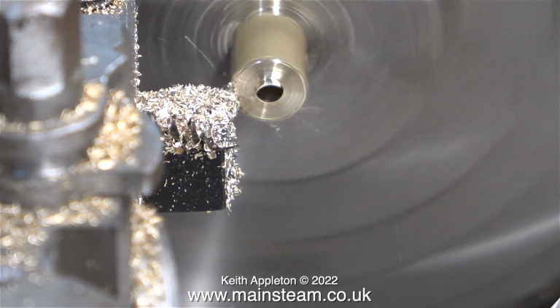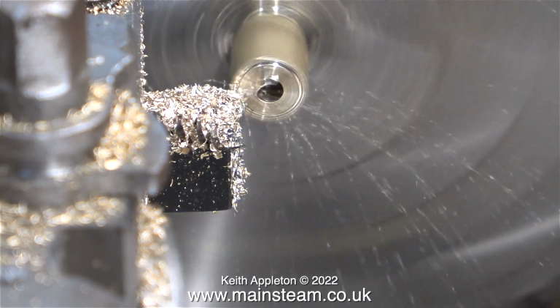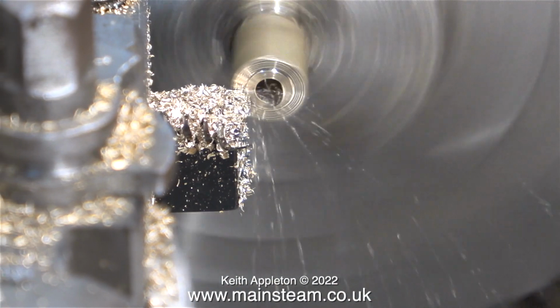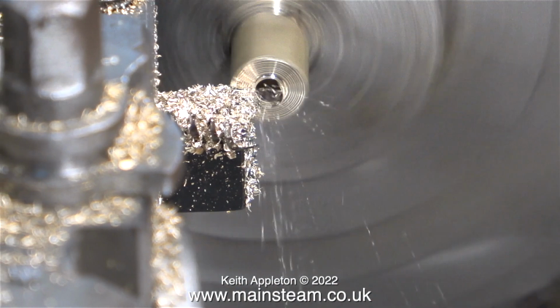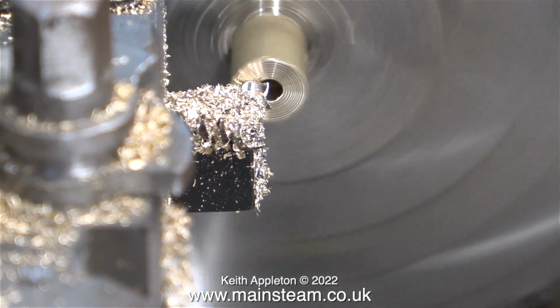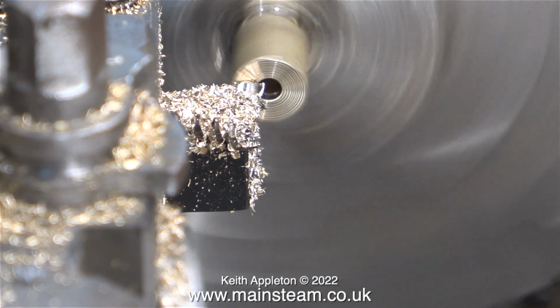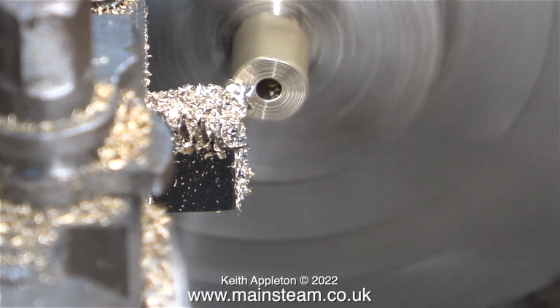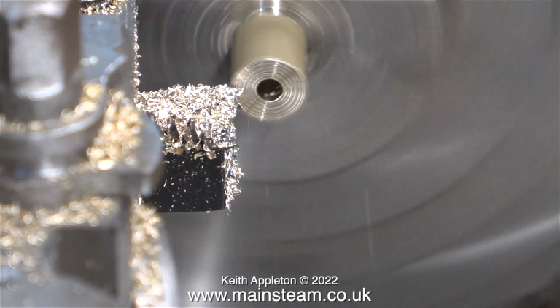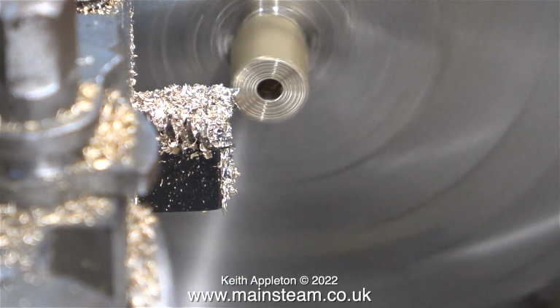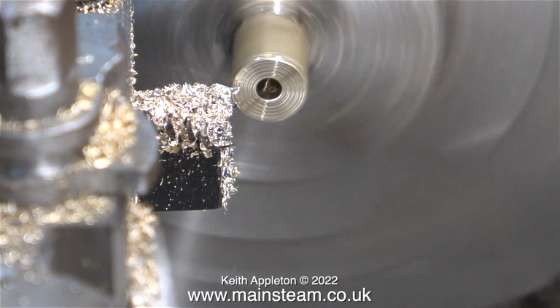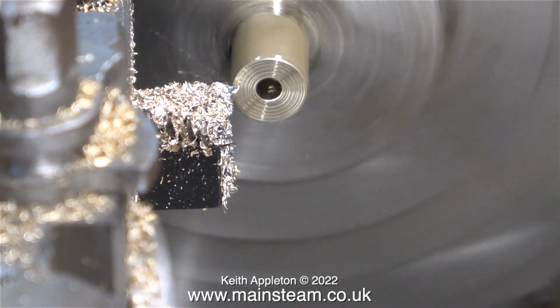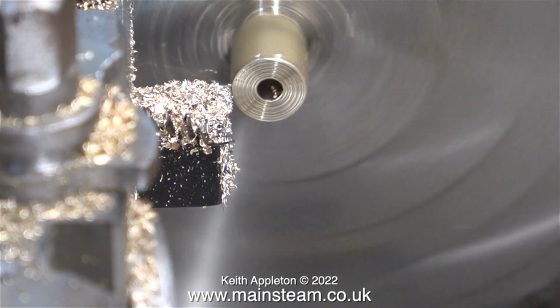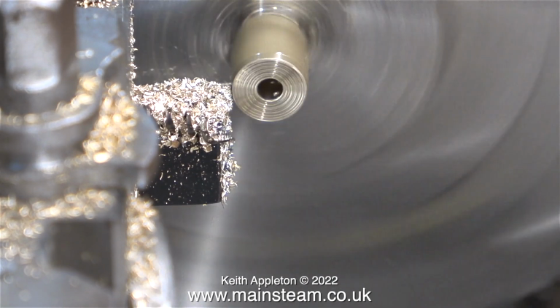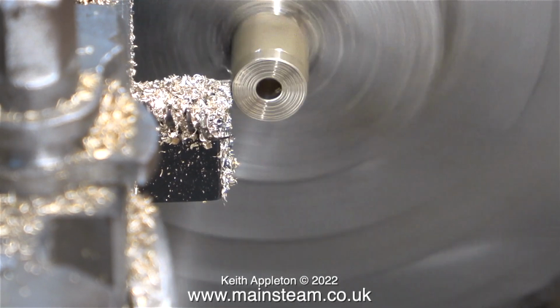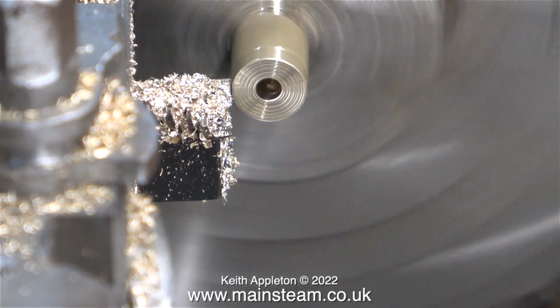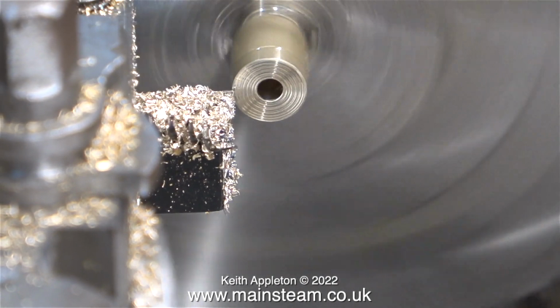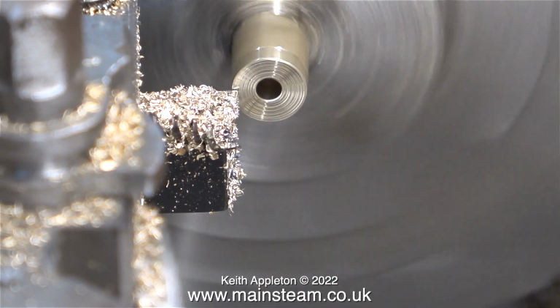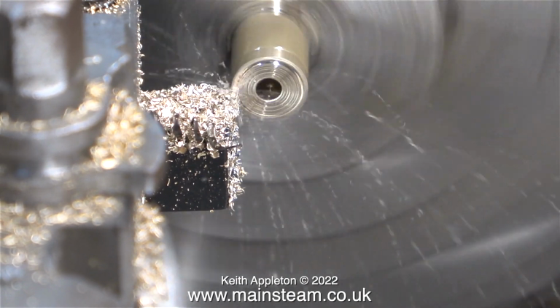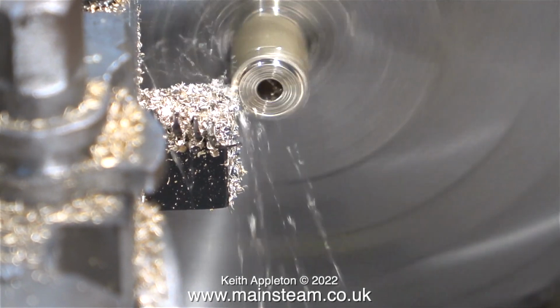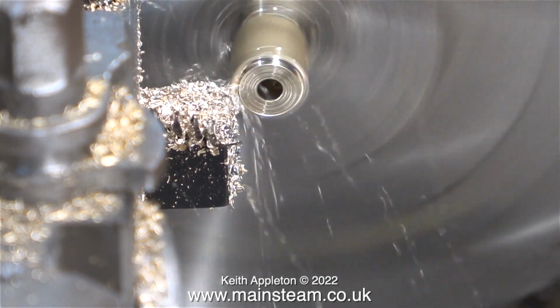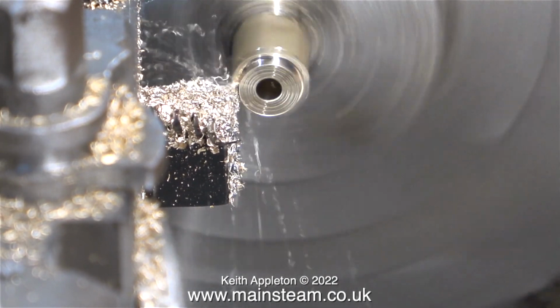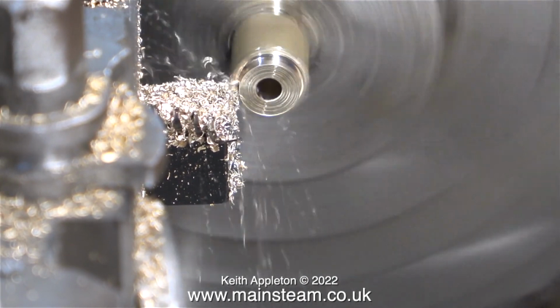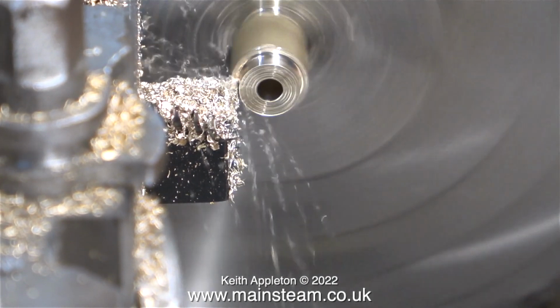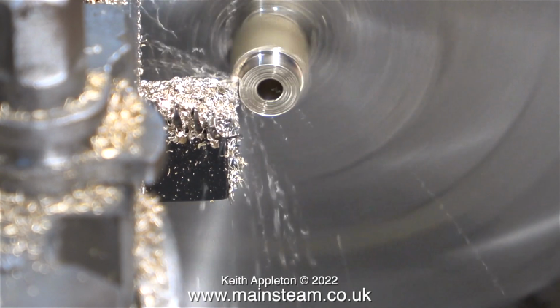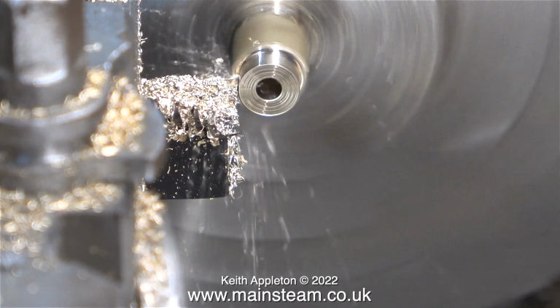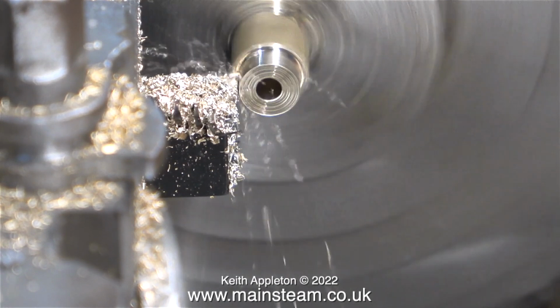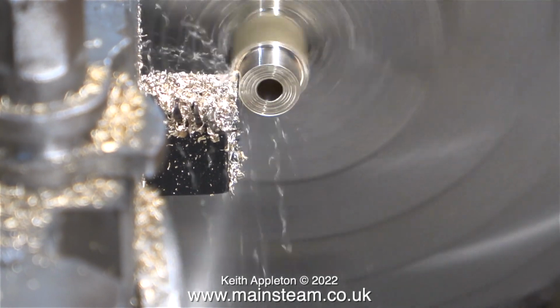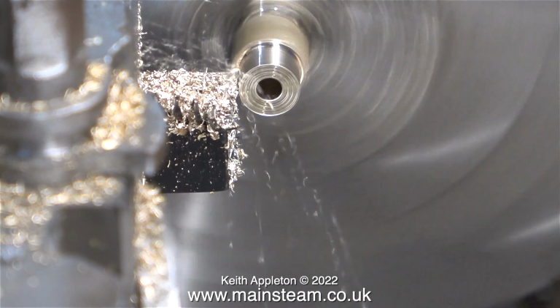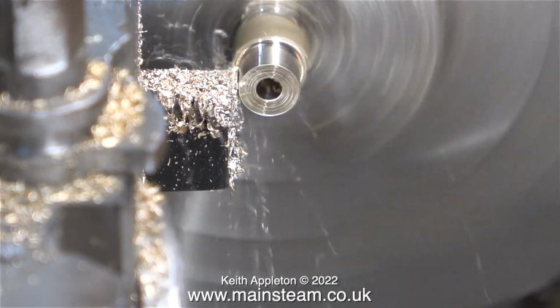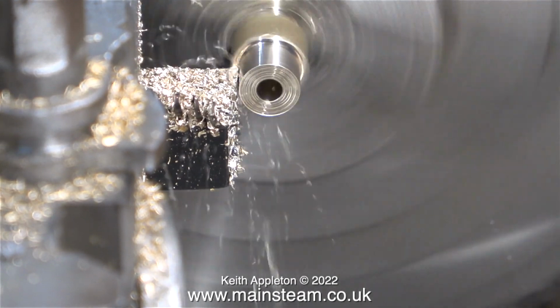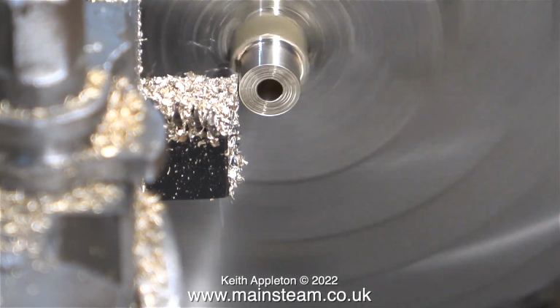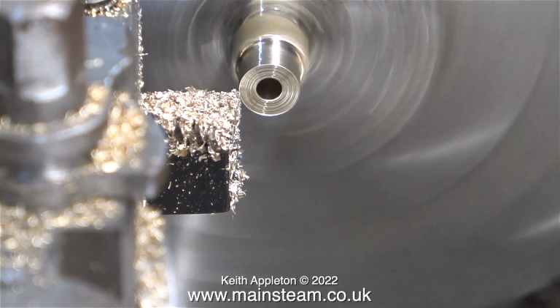I removed the bit that I wanted from the chip tray and put it in the chuck the other way round. Now once again I need to machine this part, but this time accurately down to a quarter of an inch in diameter.